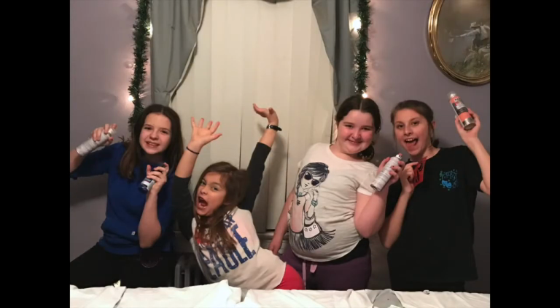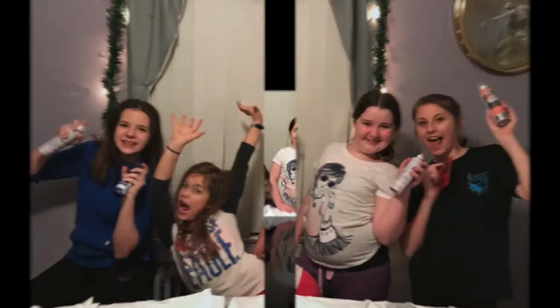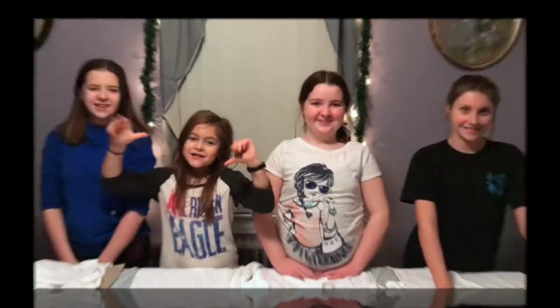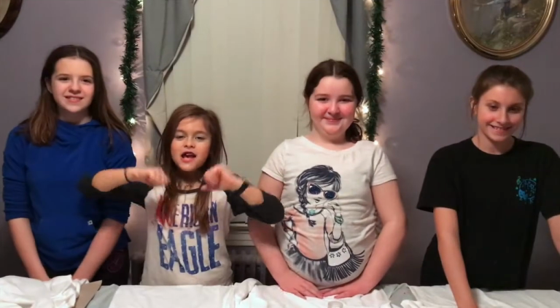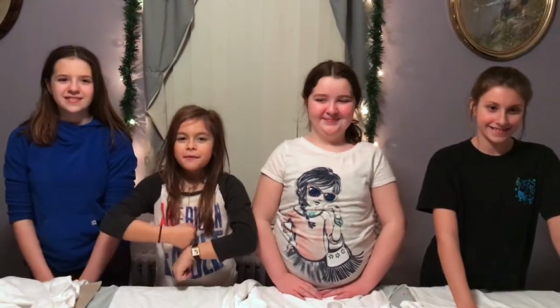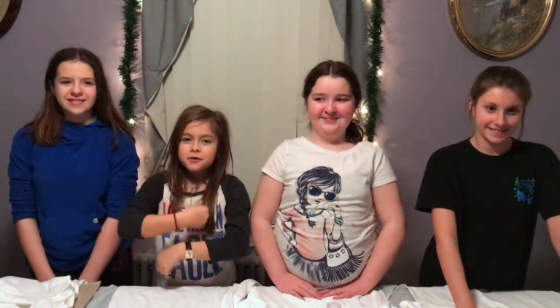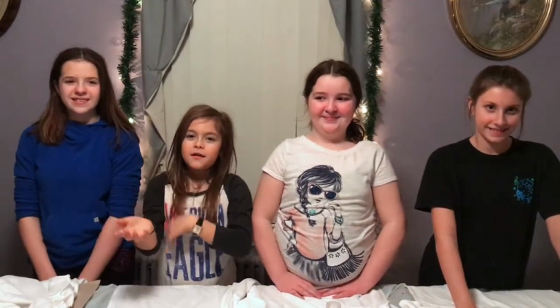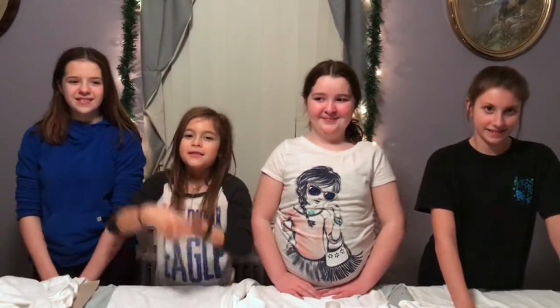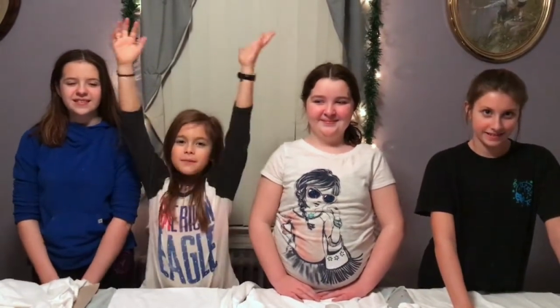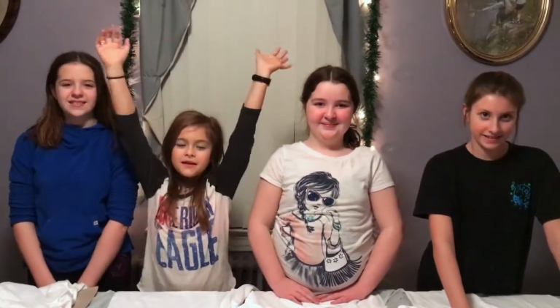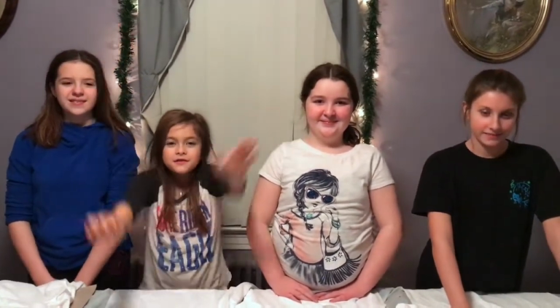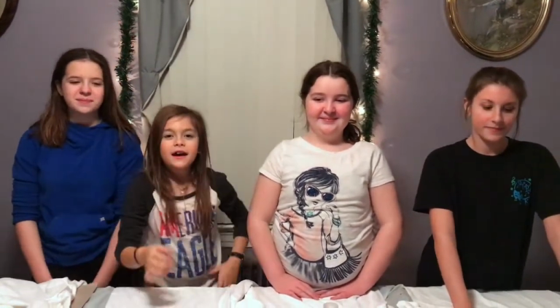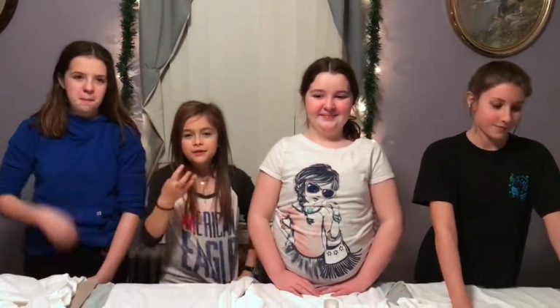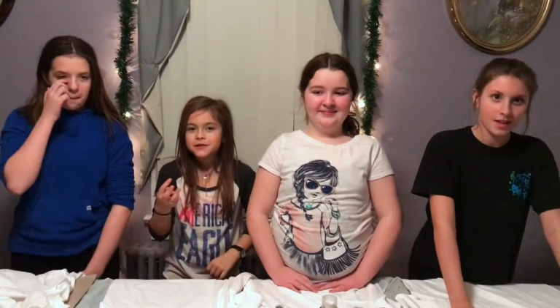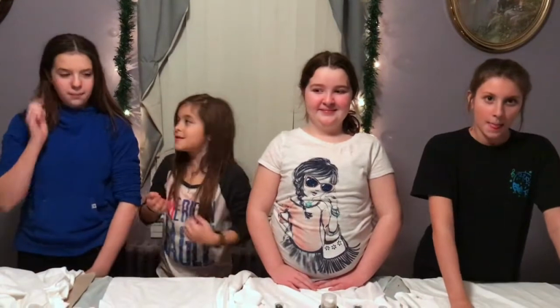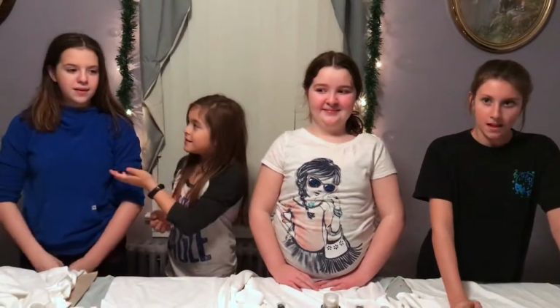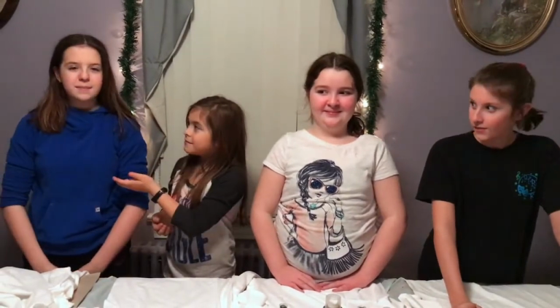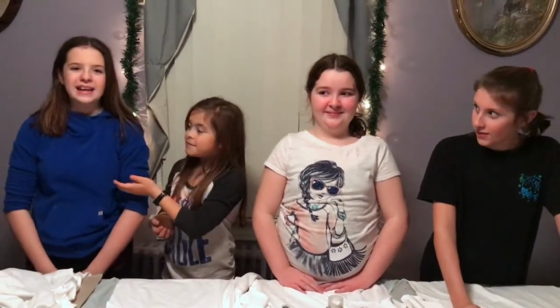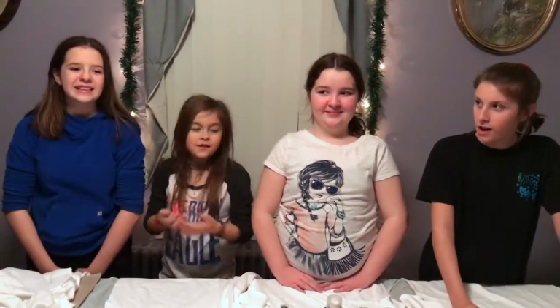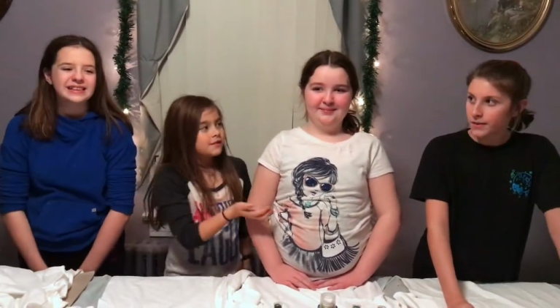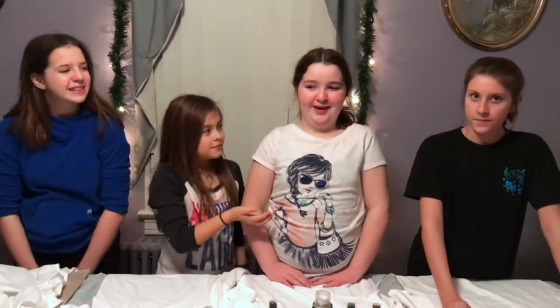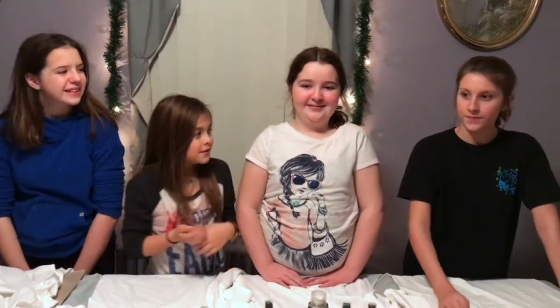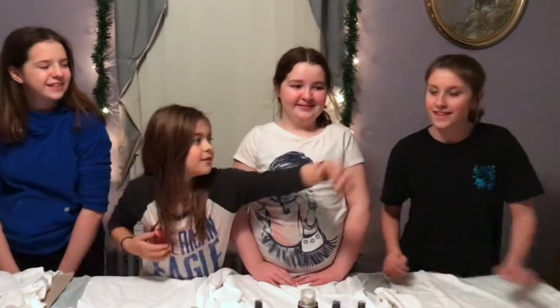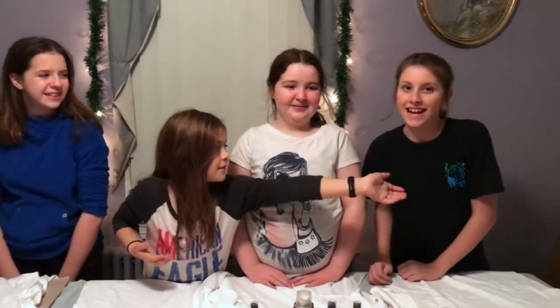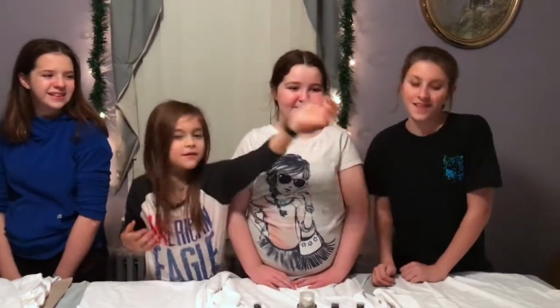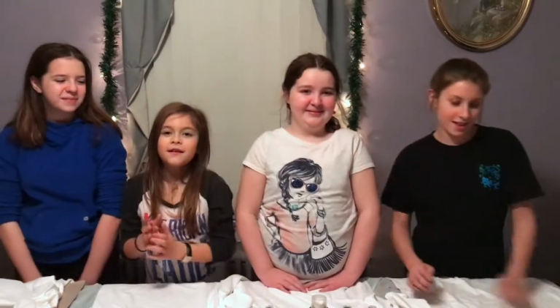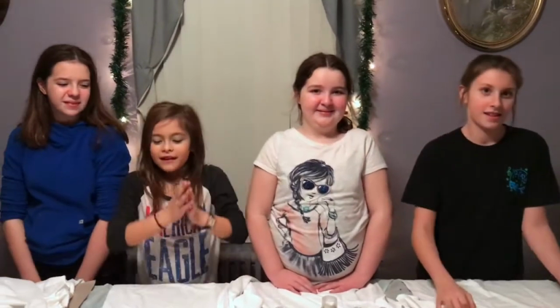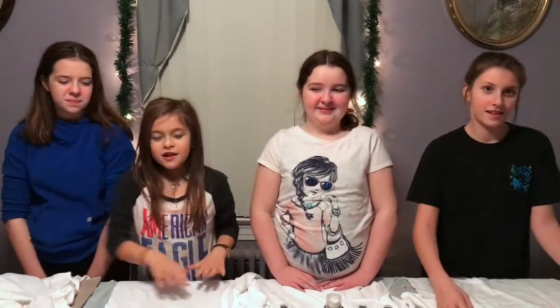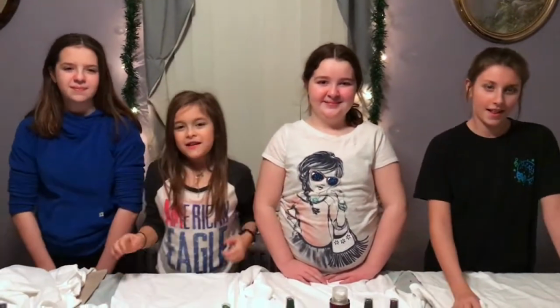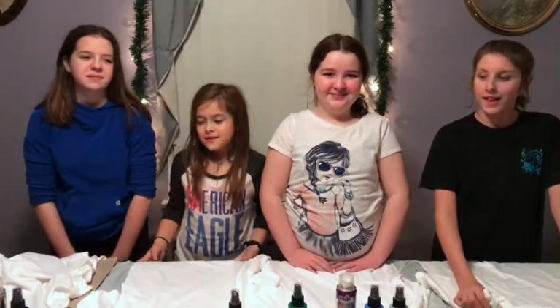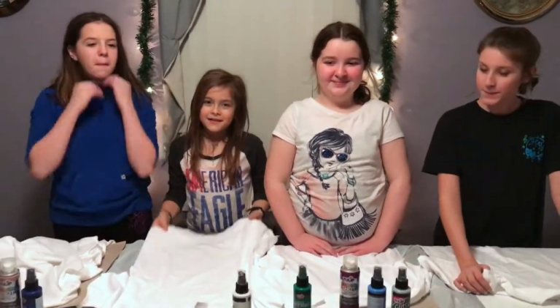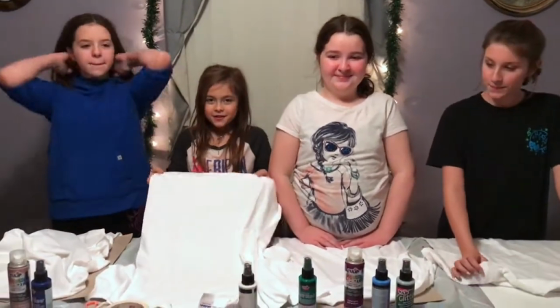Hey guys, it's Abby about SmartArt with Abby. Today I have three special guests: Maddie, Brianna, and Sarah. And we're going to be designing shirts.